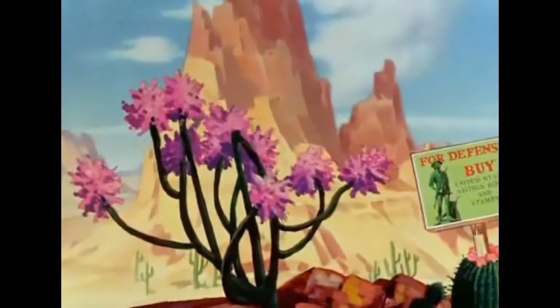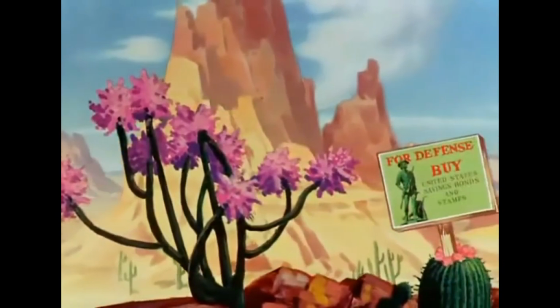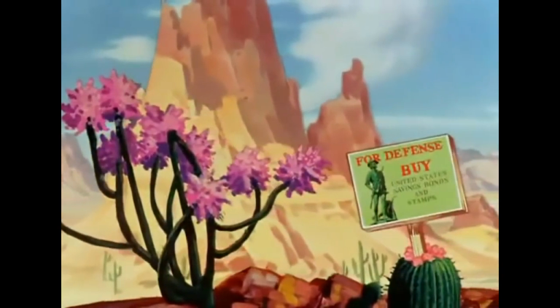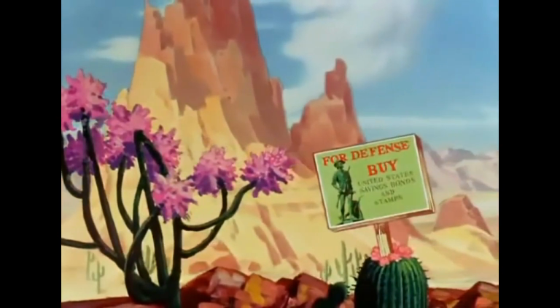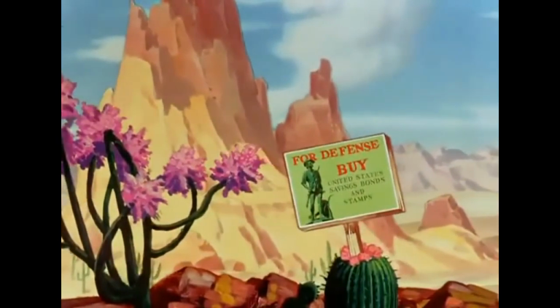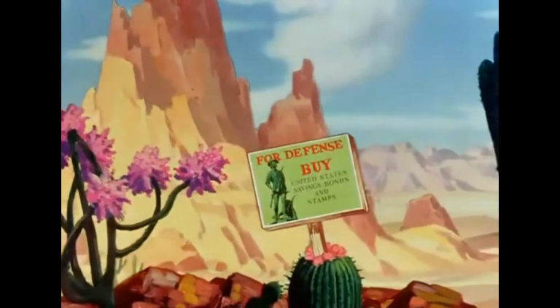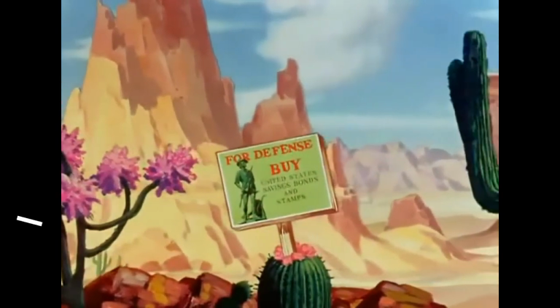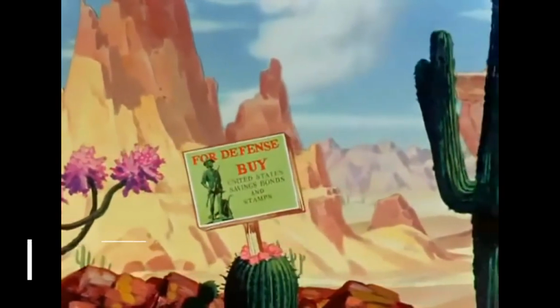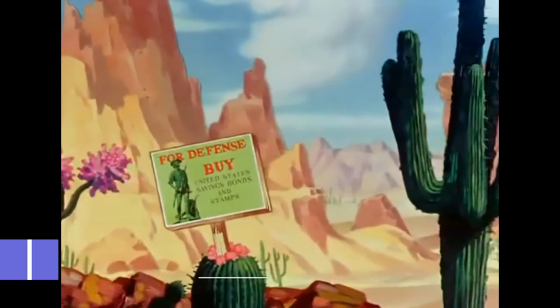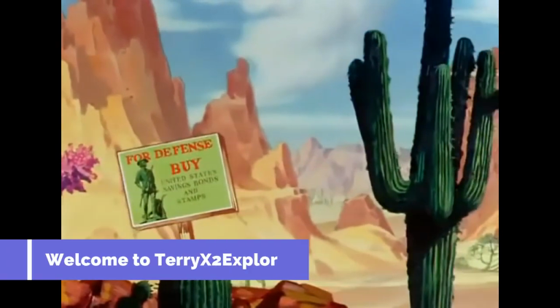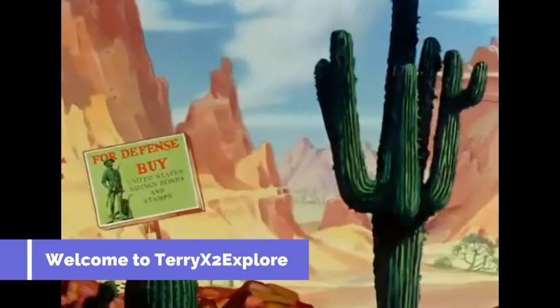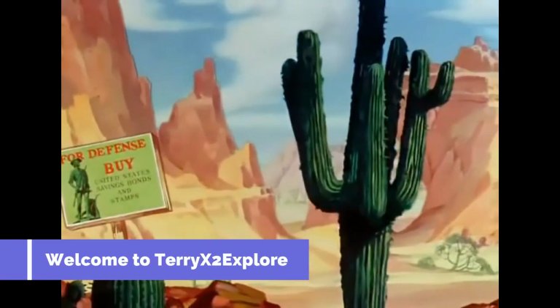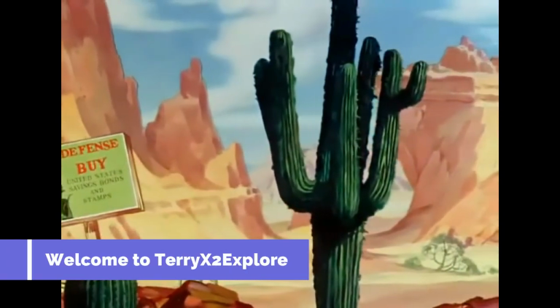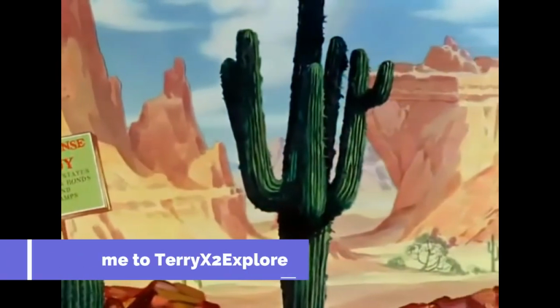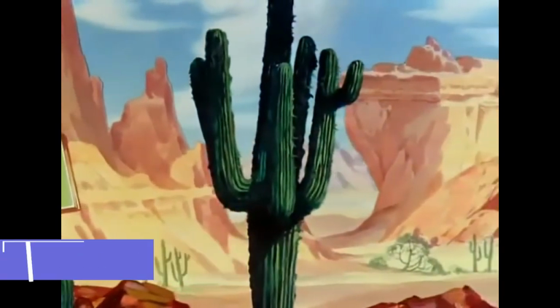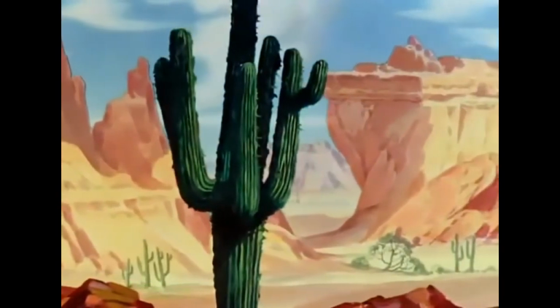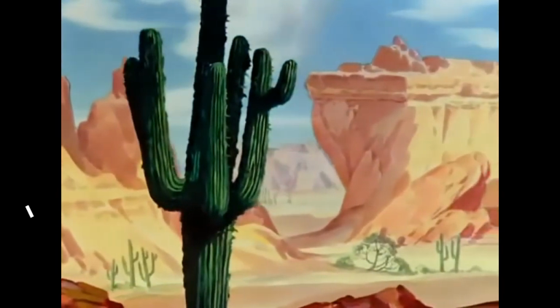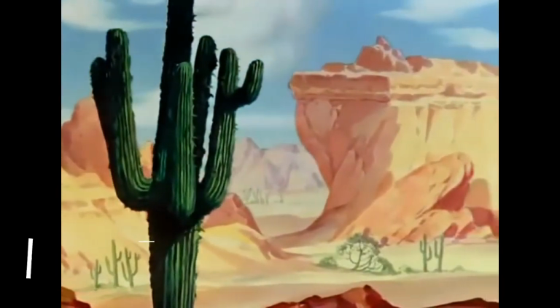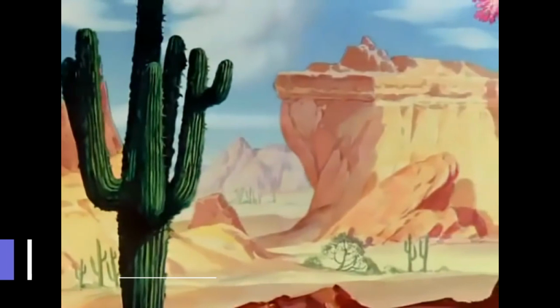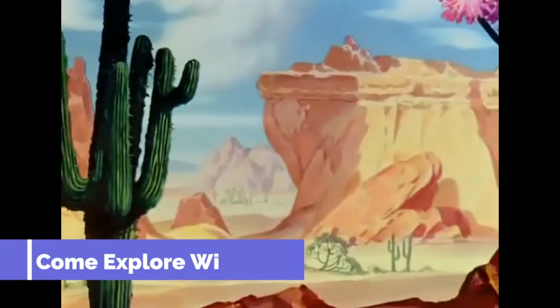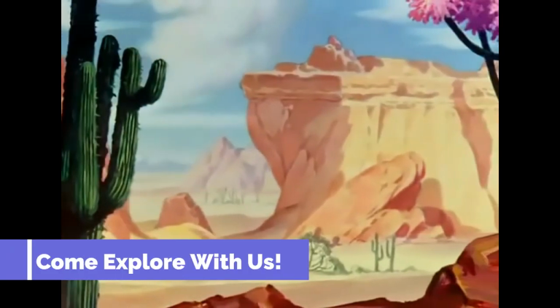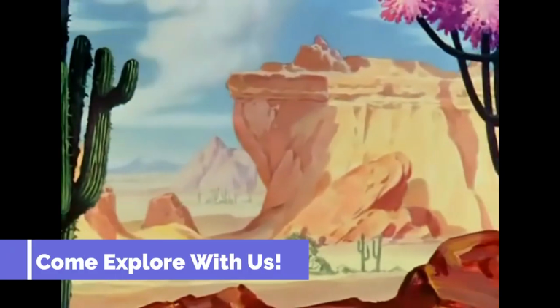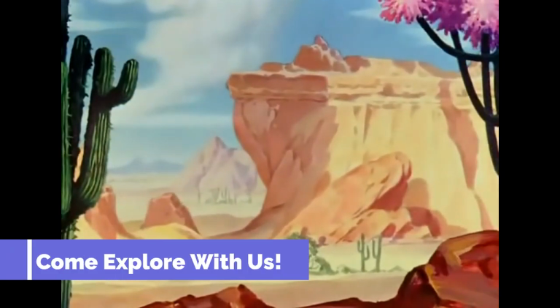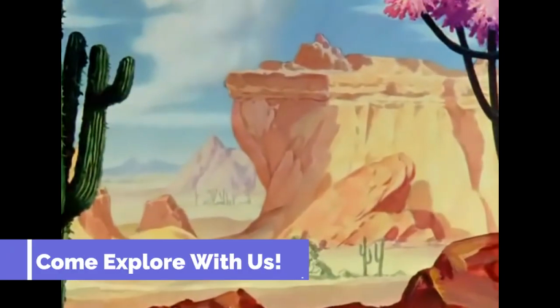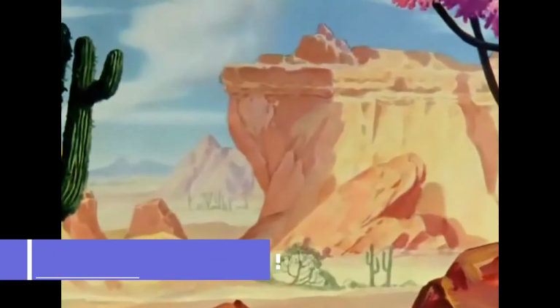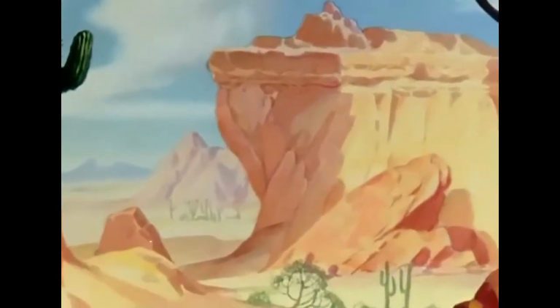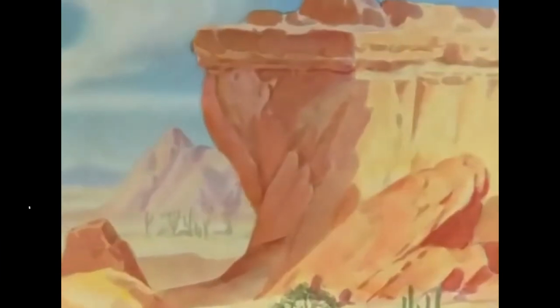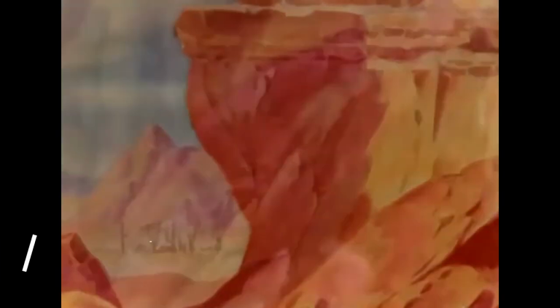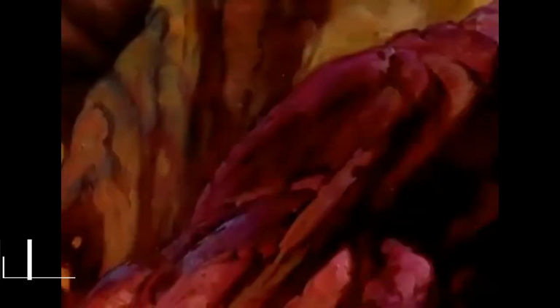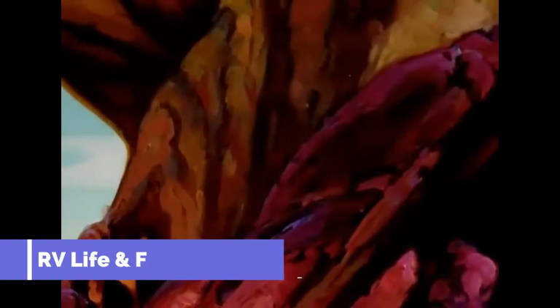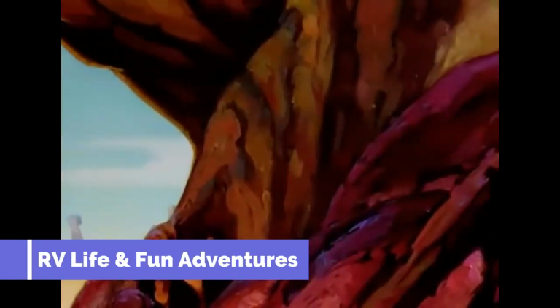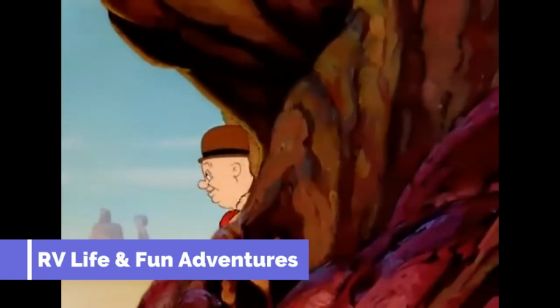Hey guys, how y'all doing today? Whenever possible, we love to scout out and explore campgrounds before actually camping there, so we thought we would share our findings for anyone who might be camping in the area and would like to see the campground beforehand as well.